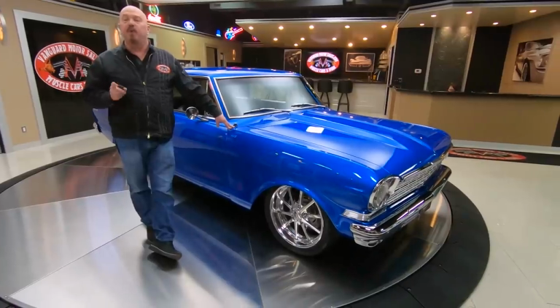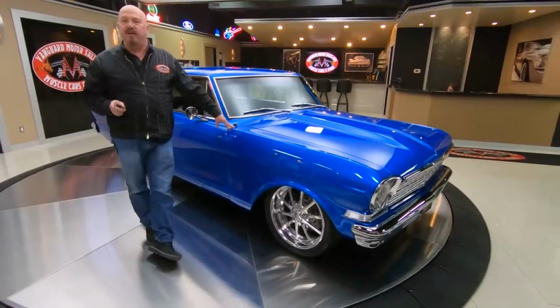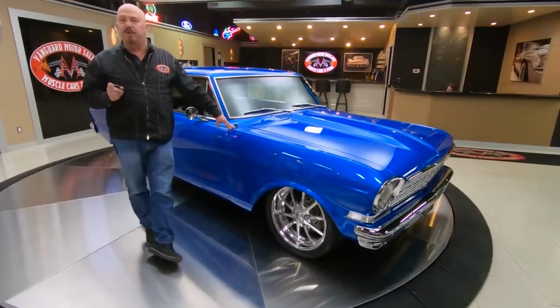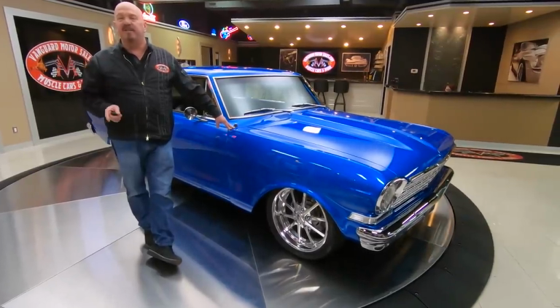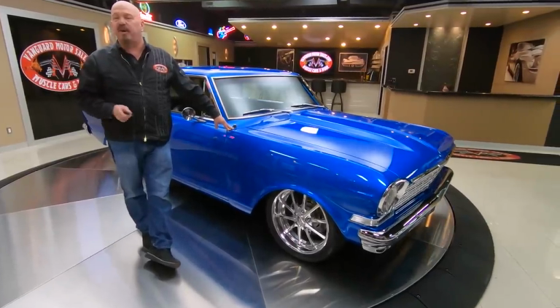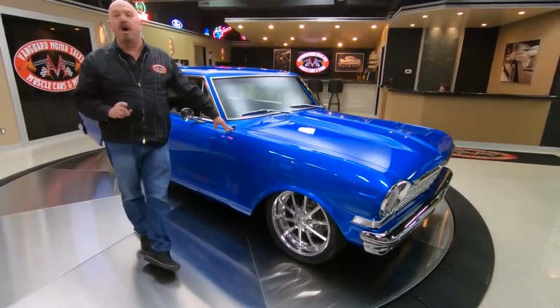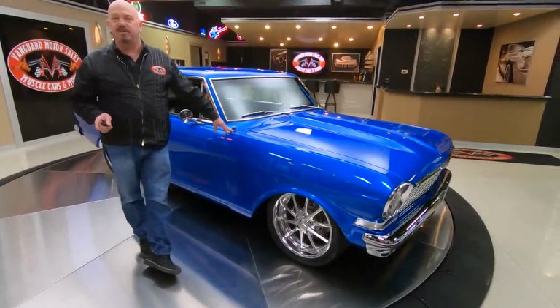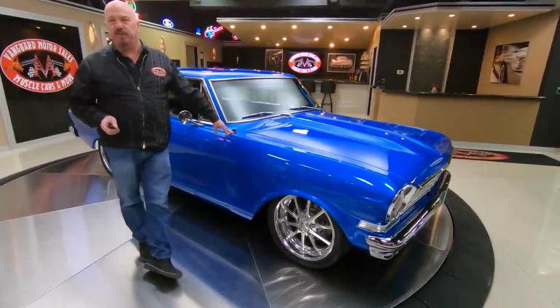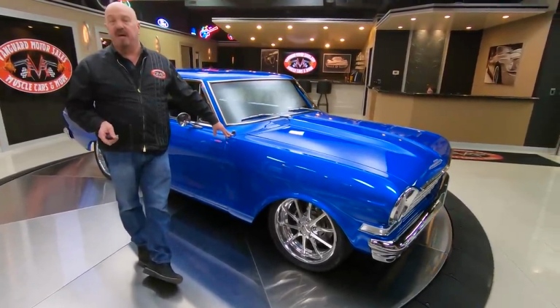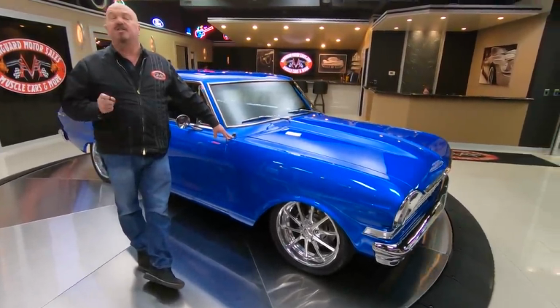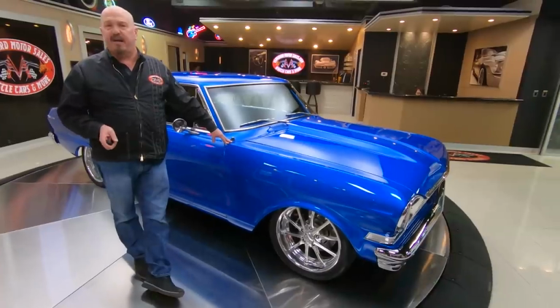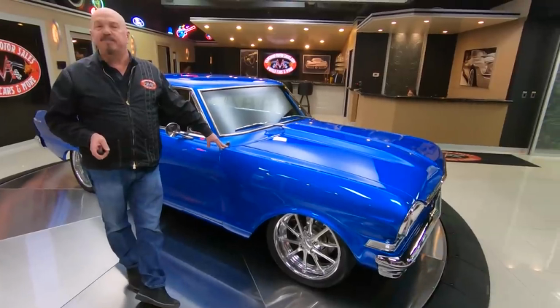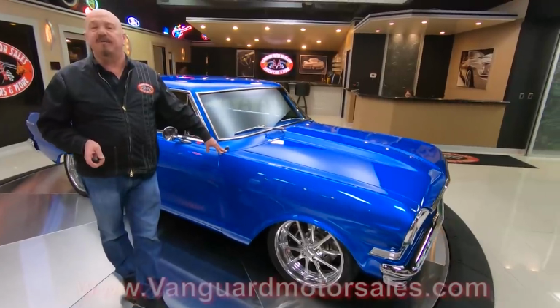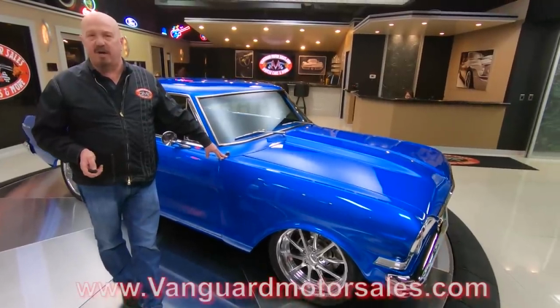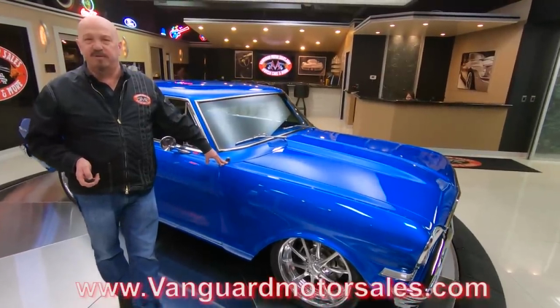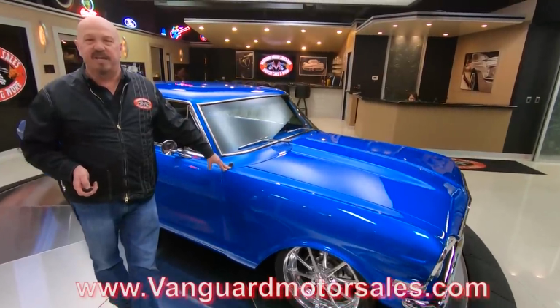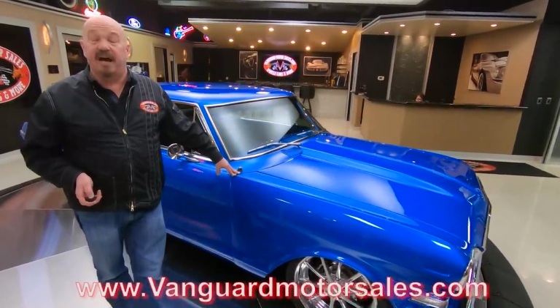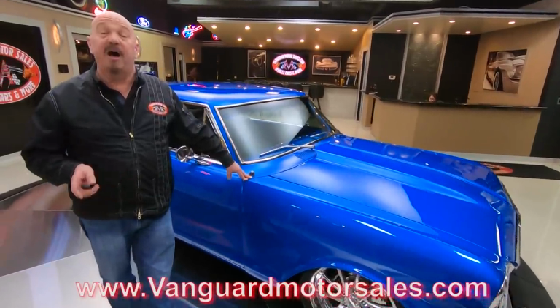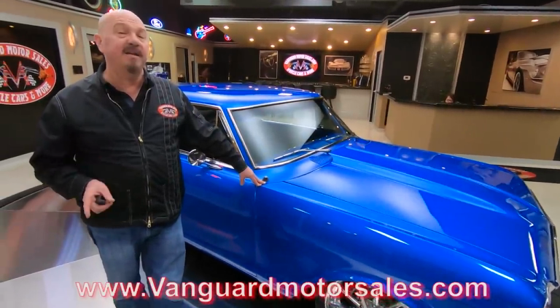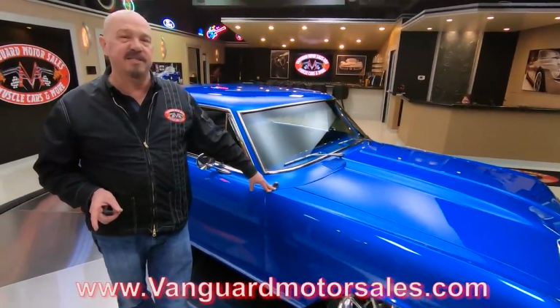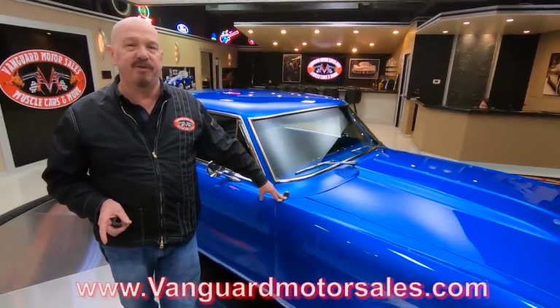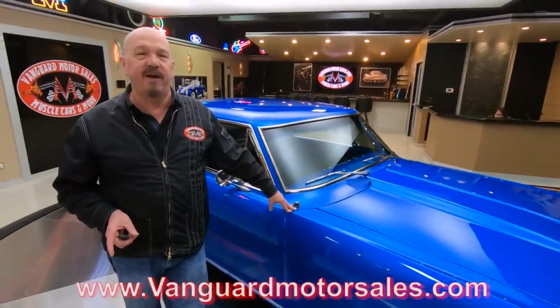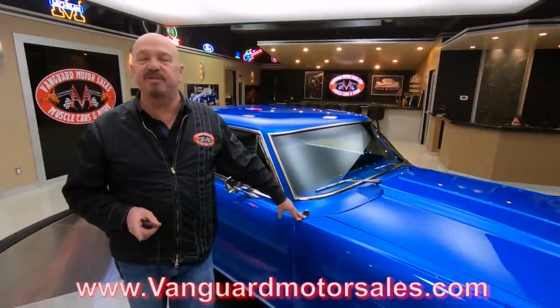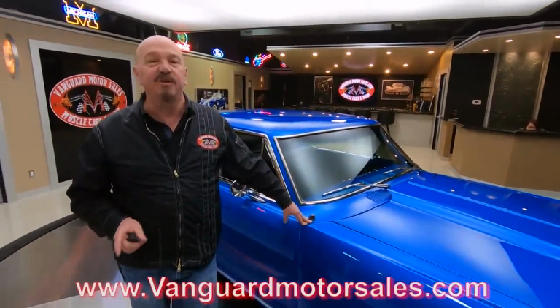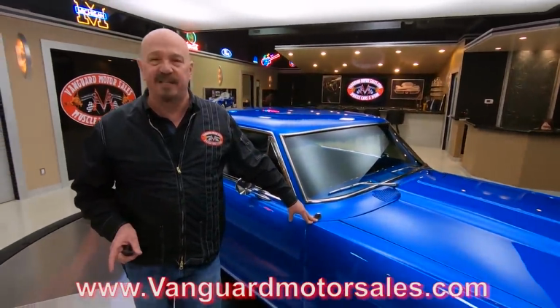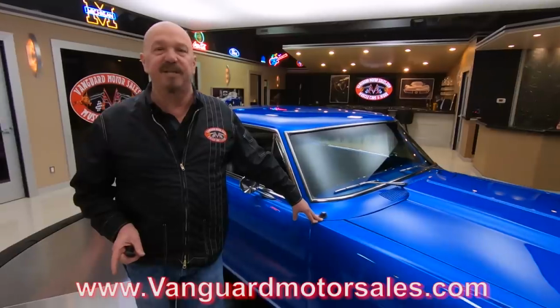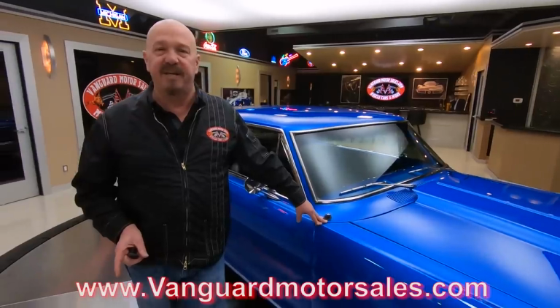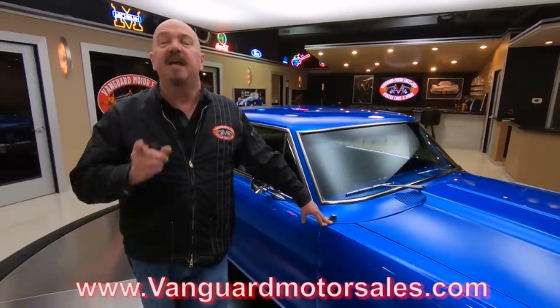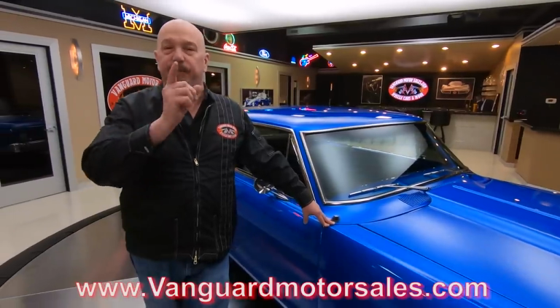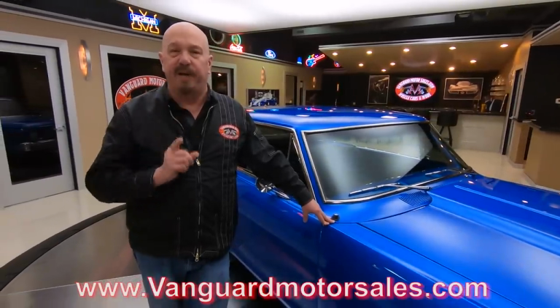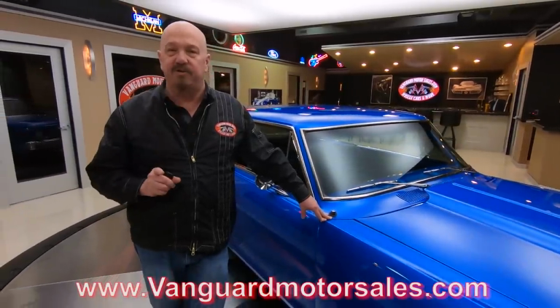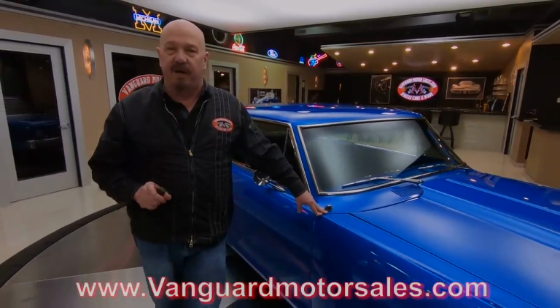We'll tell you anything about any one of the cars we have in inventory. We have well over 200 cars in inventory and we're bringing in about 40 new ones every month. We're on Facebook, Instagram, all the social media. Check out our website at VanguardMotorSales.com. I've been in the business about 35 years and I use that experience every day to help you pick out your dream car.